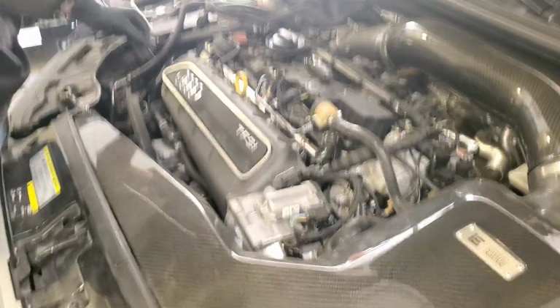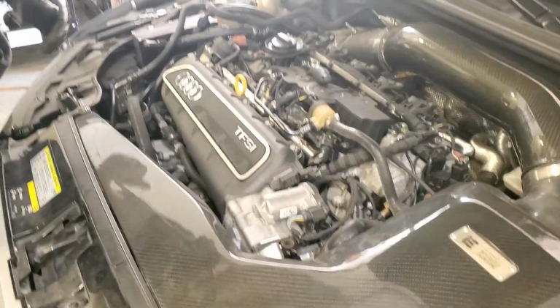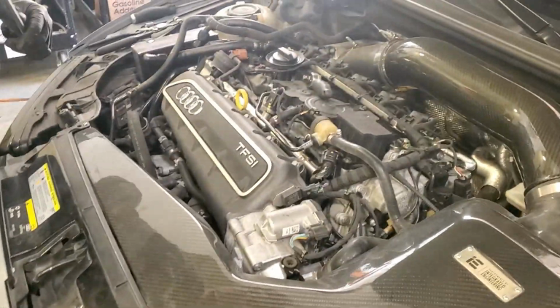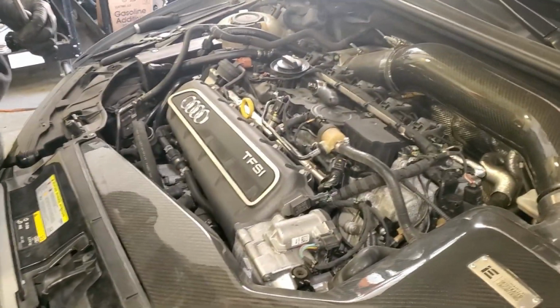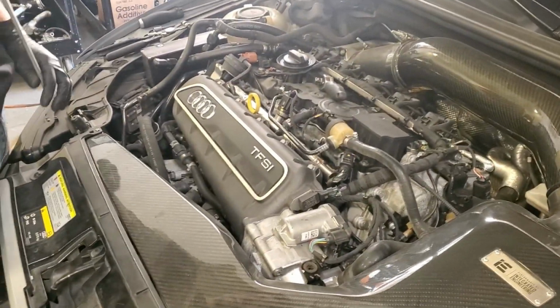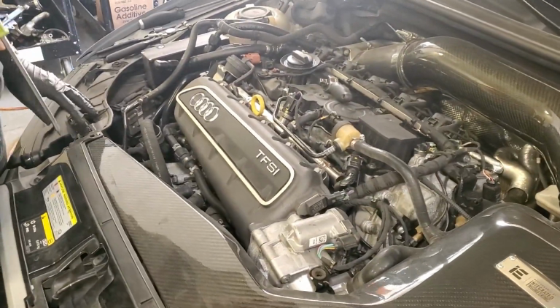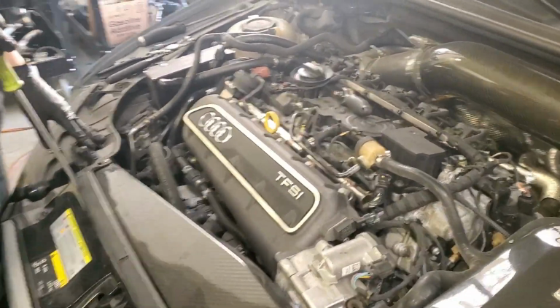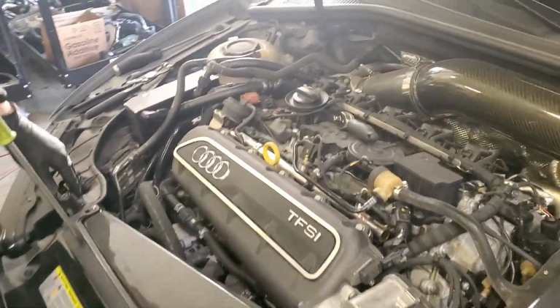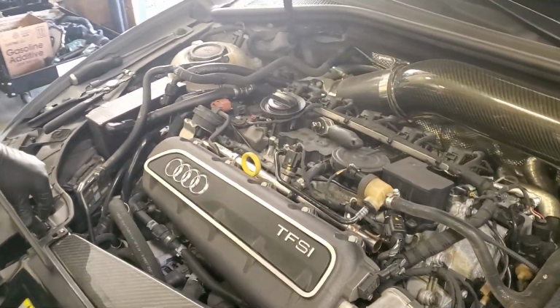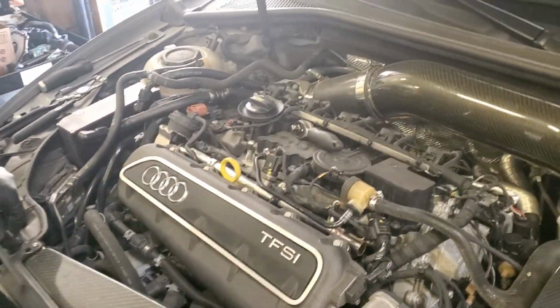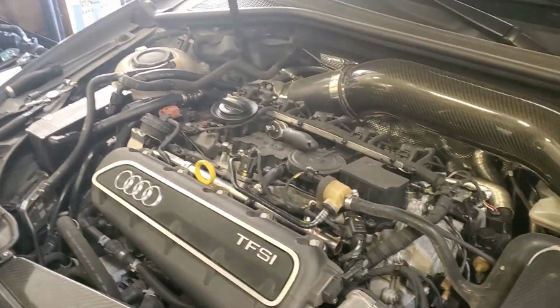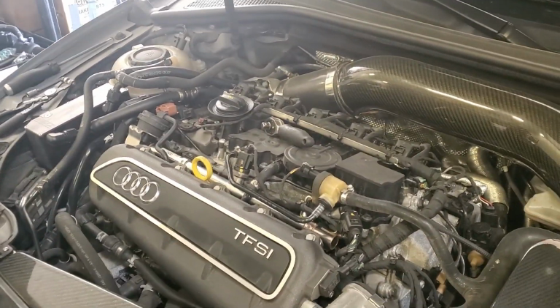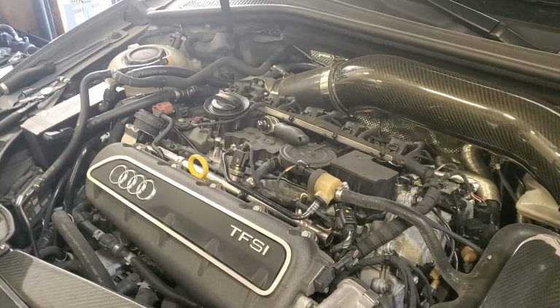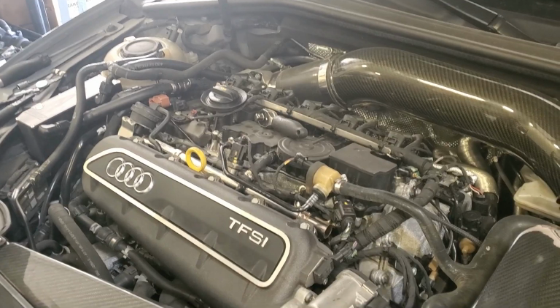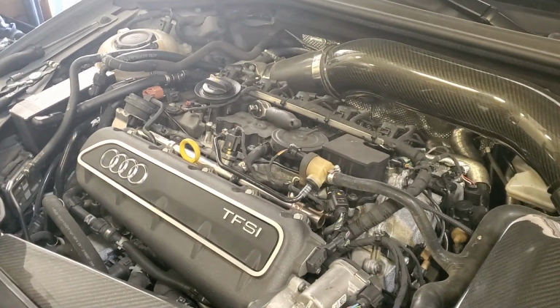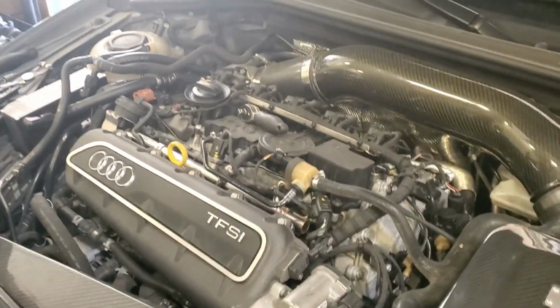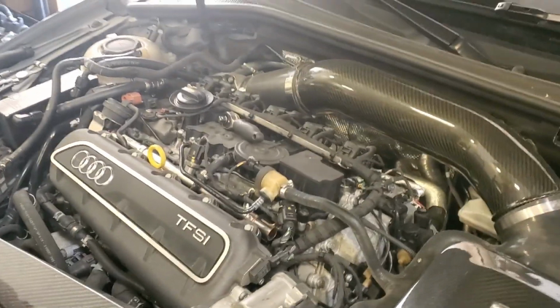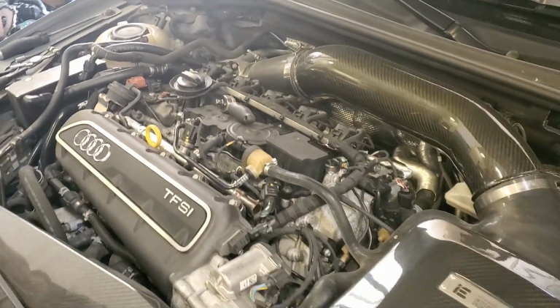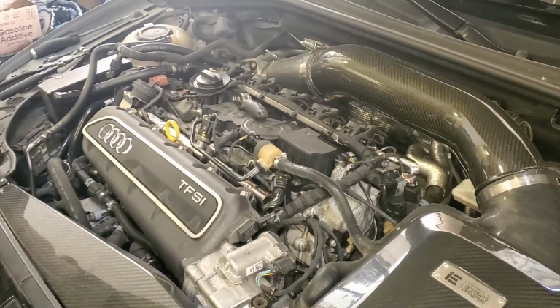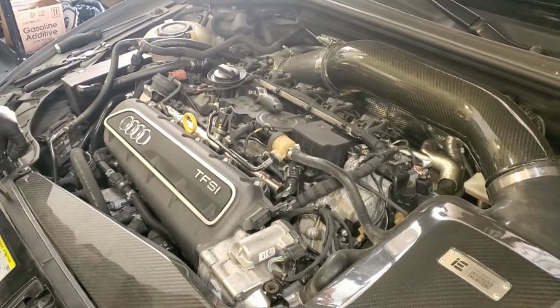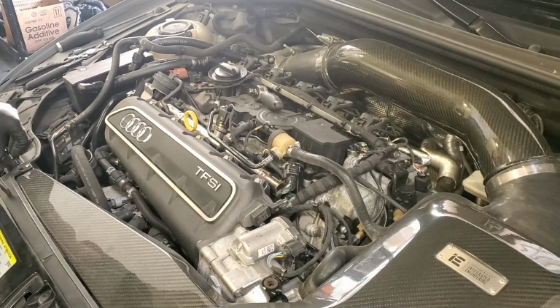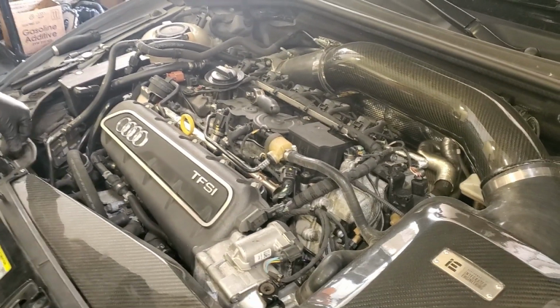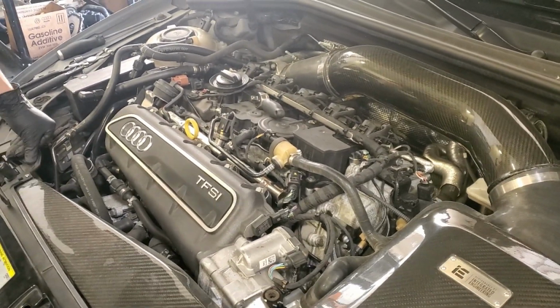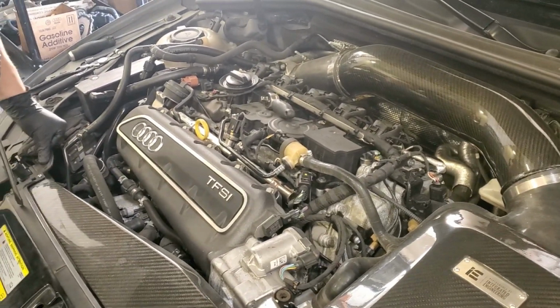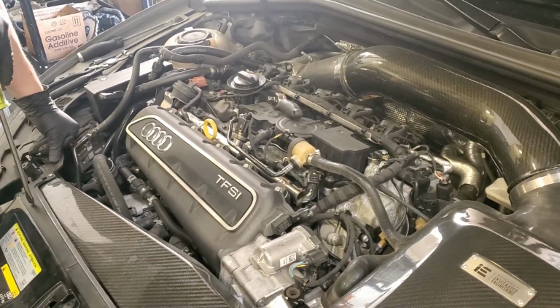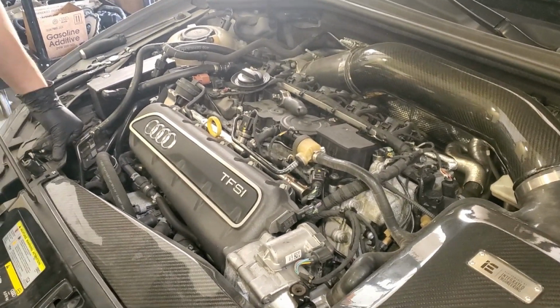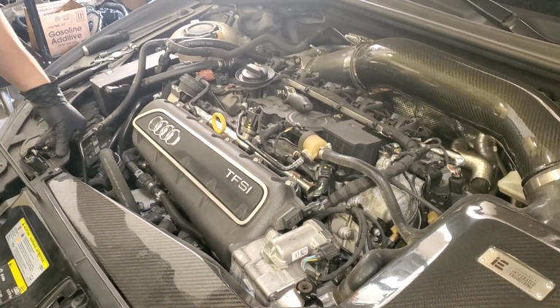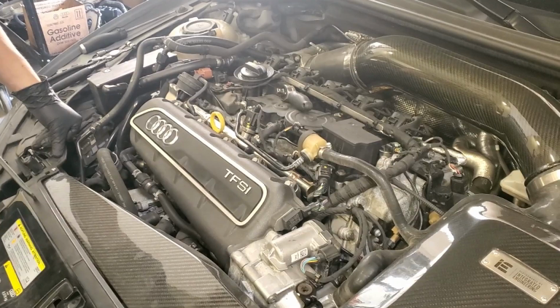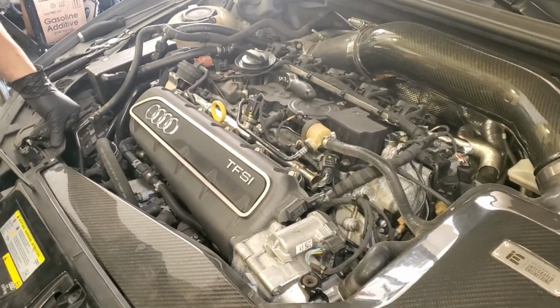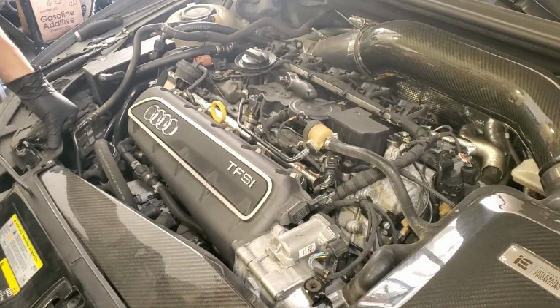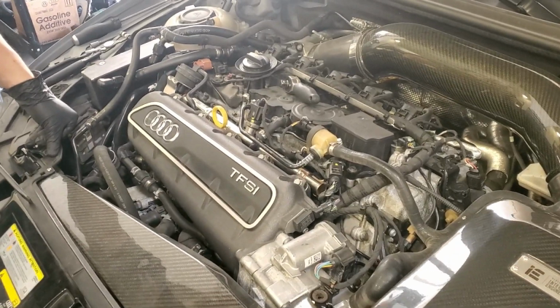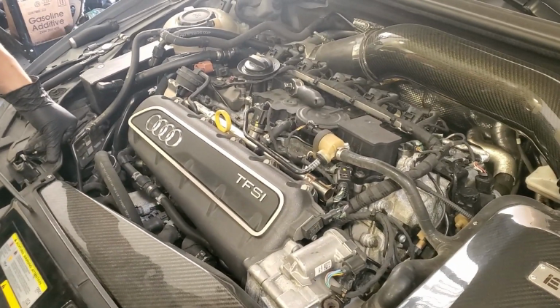So today we're going to be doing an injector install on a 2018 RS3. This is going to be for the Unitronic 850cc injectors or the IROZ 850cc injectors.